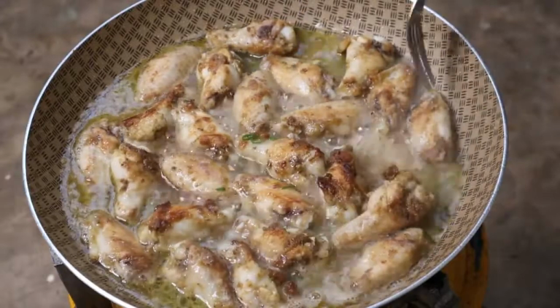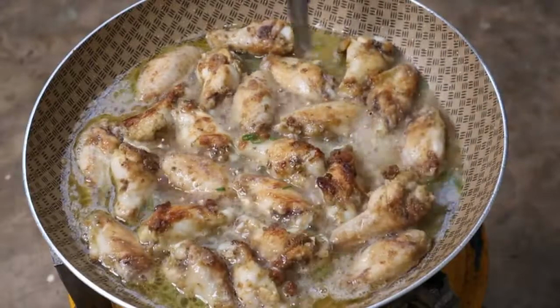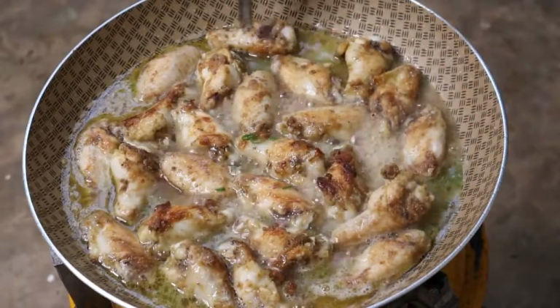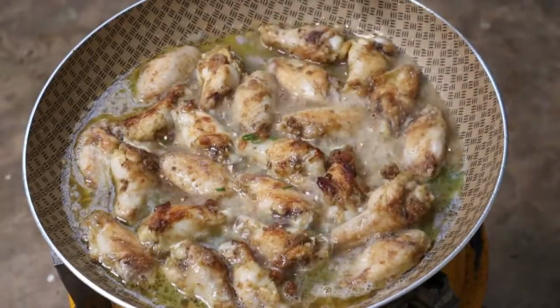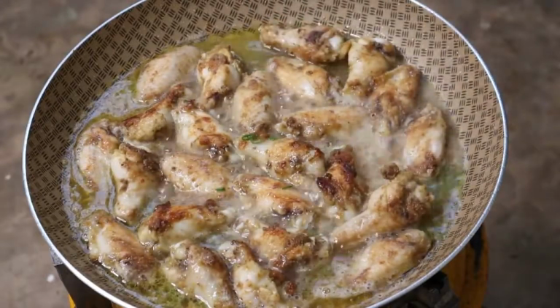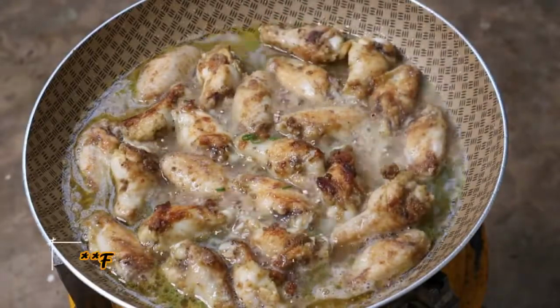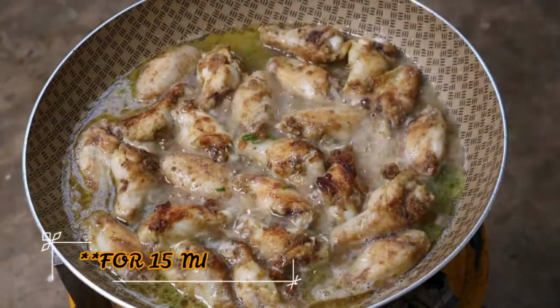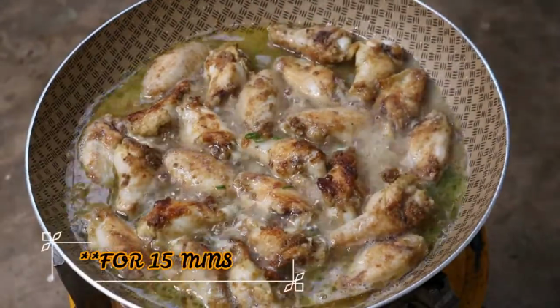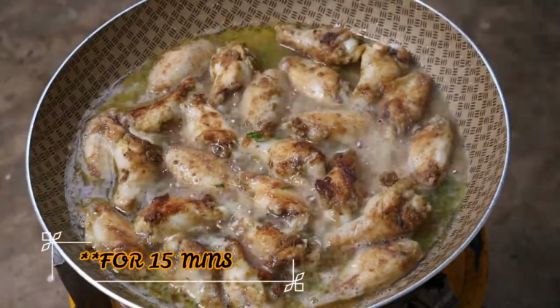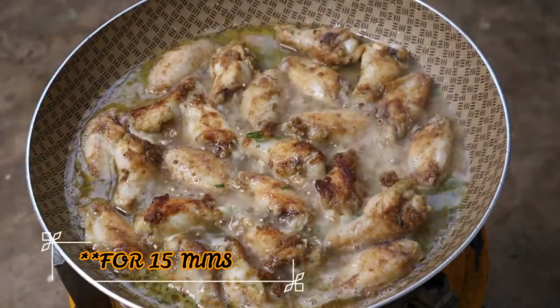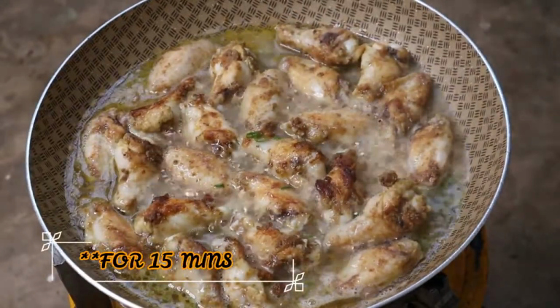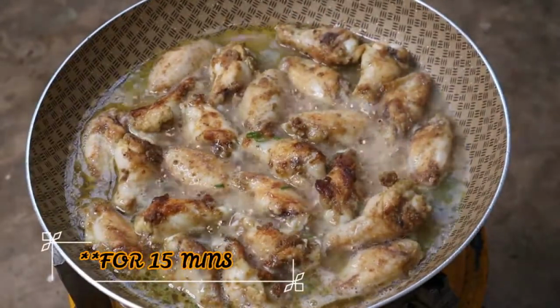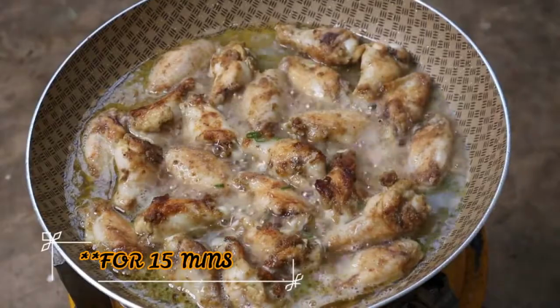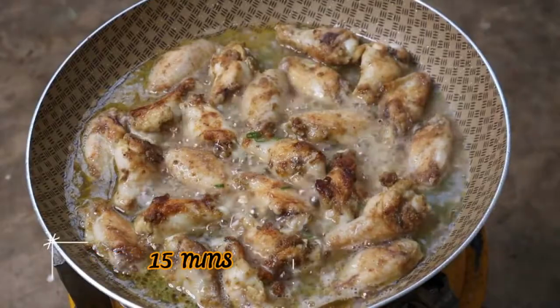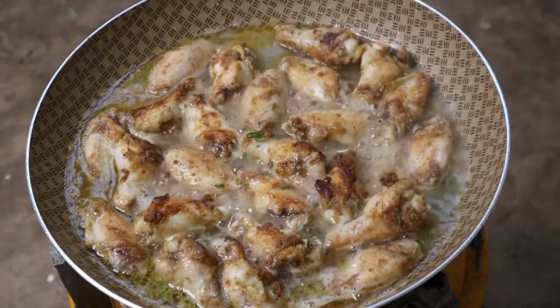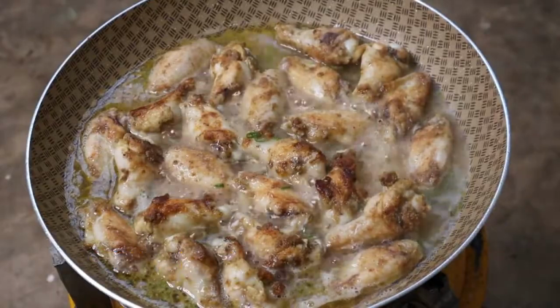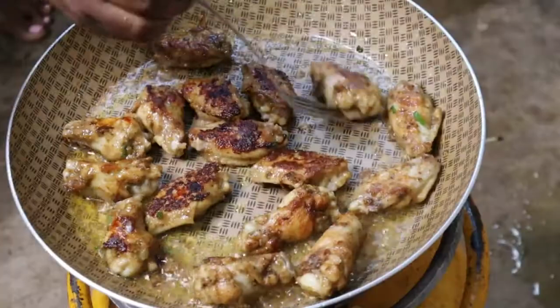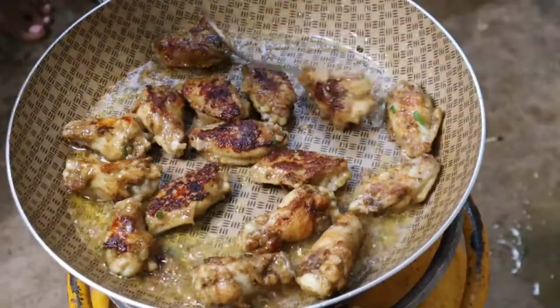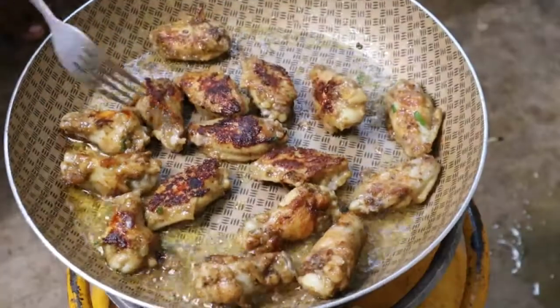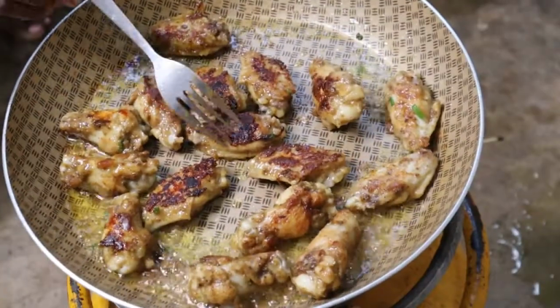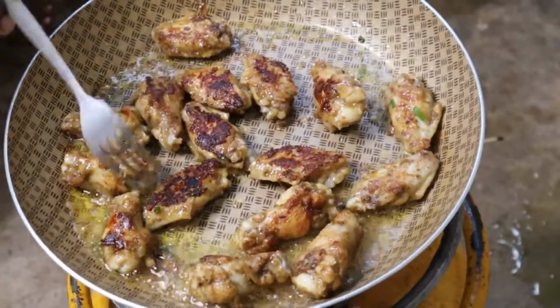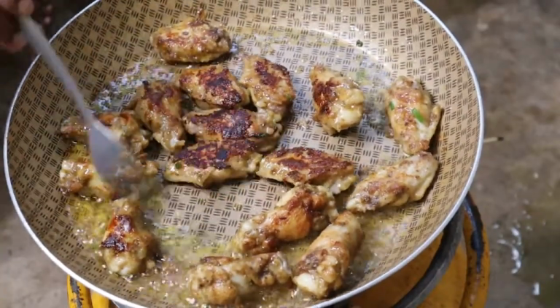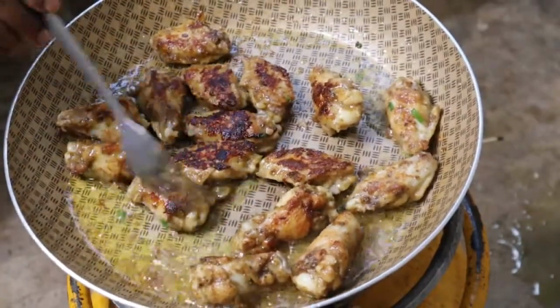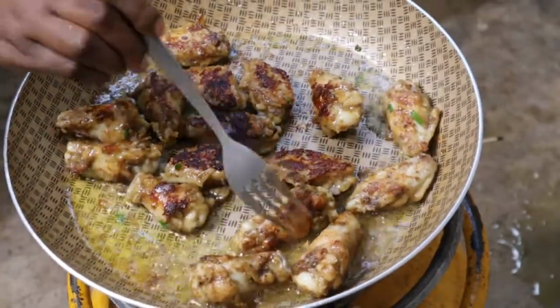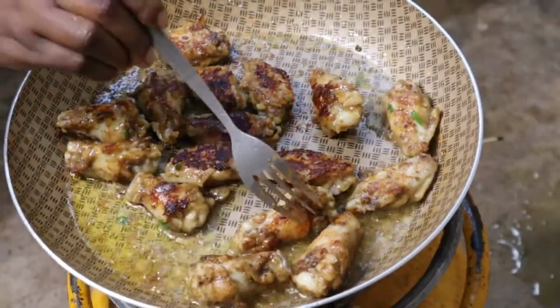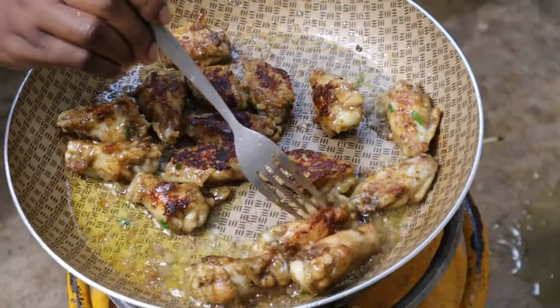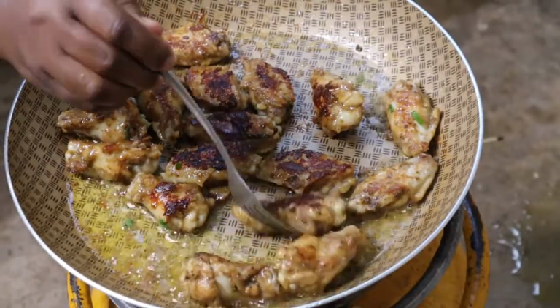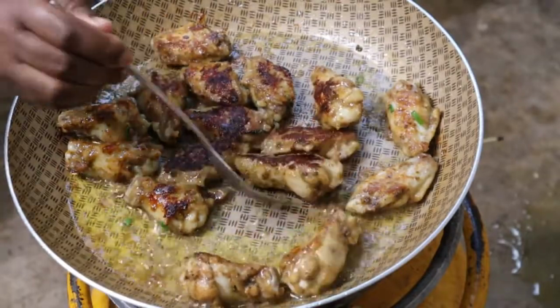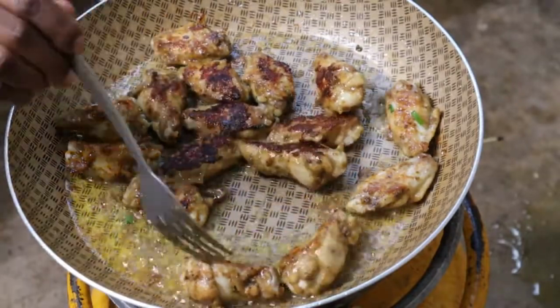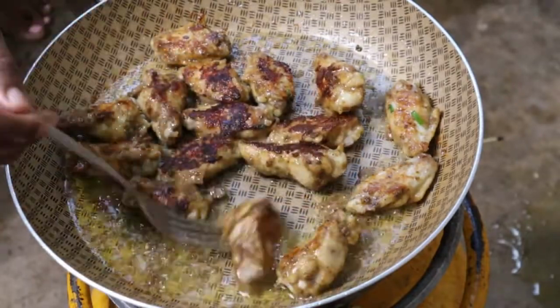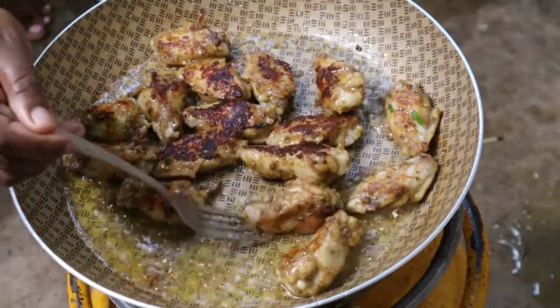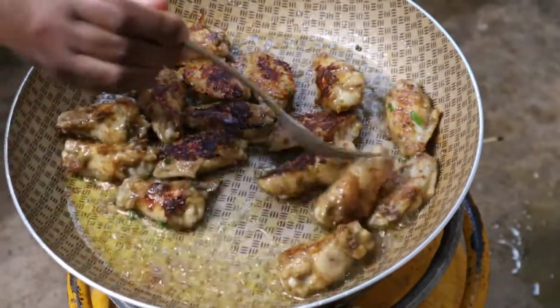So I'm going to let it simmer on a low heat. You can see our wings look delicious — they've got a nice dark brown color.